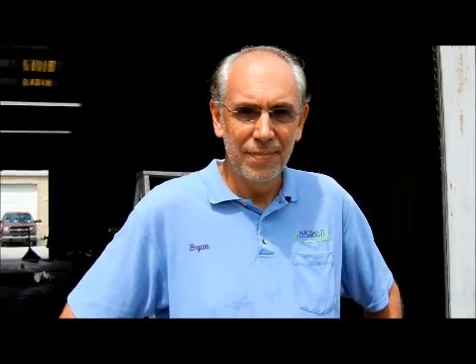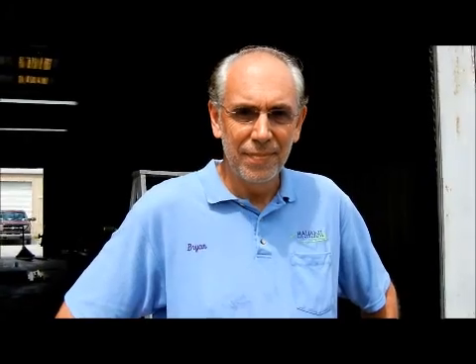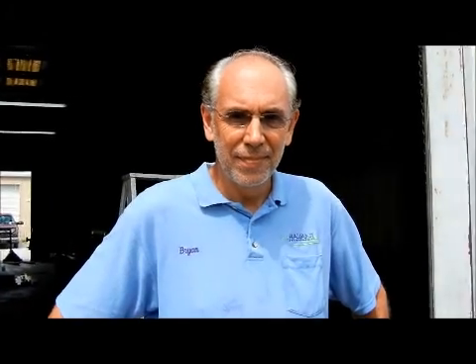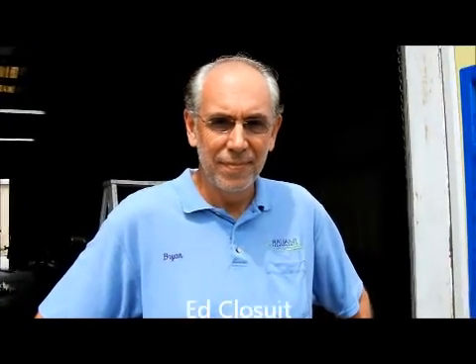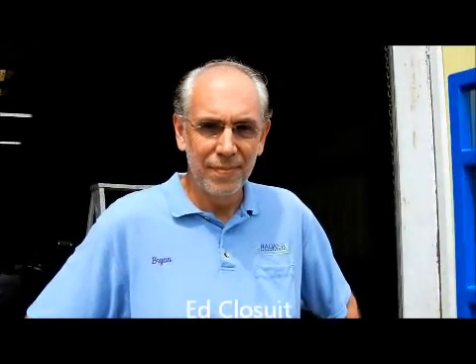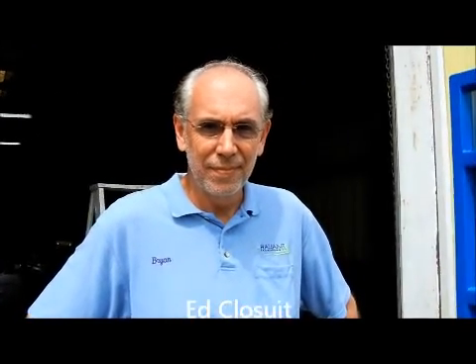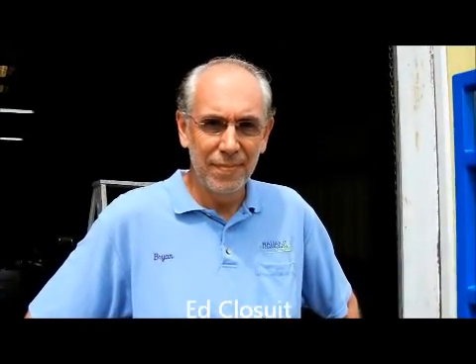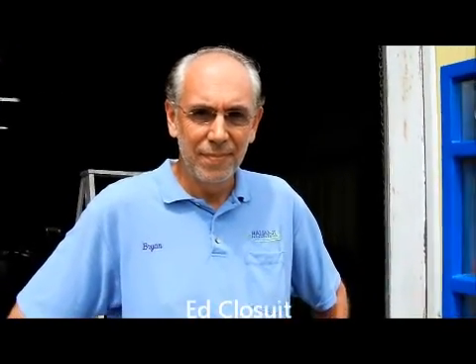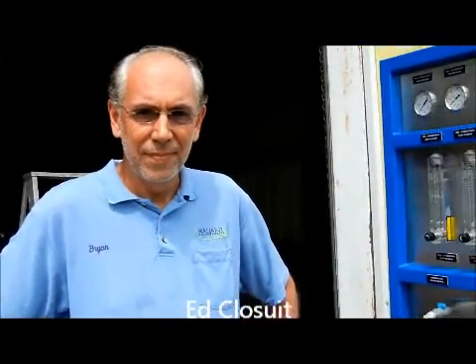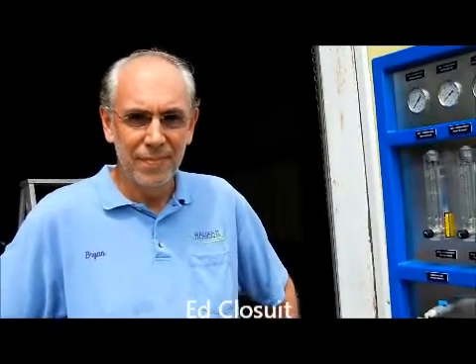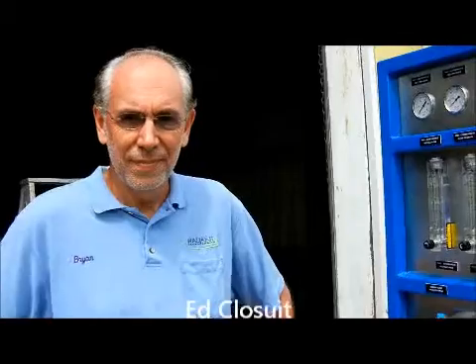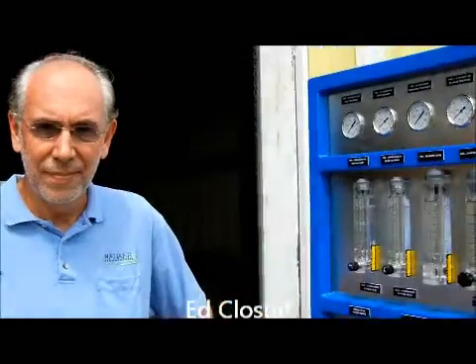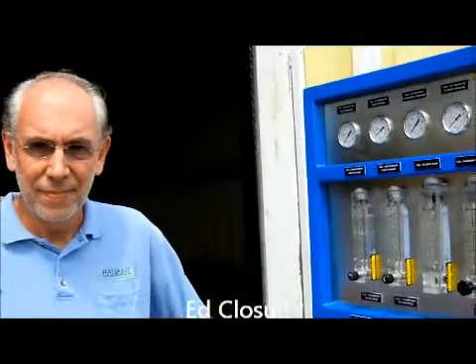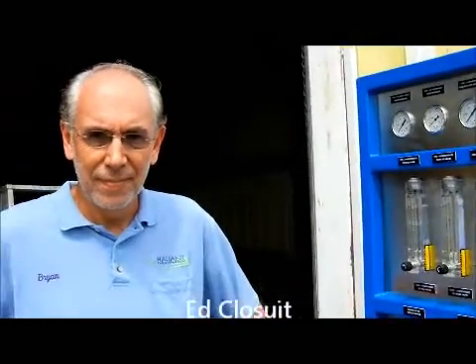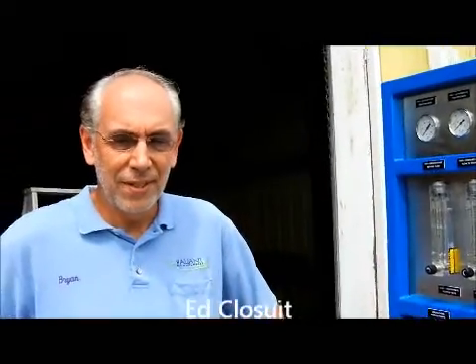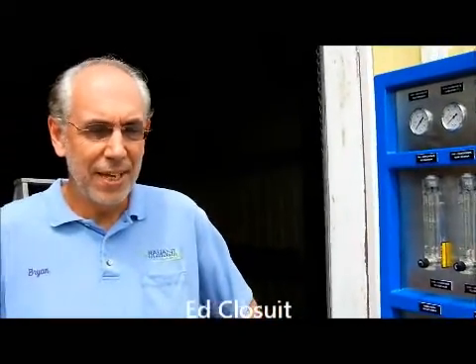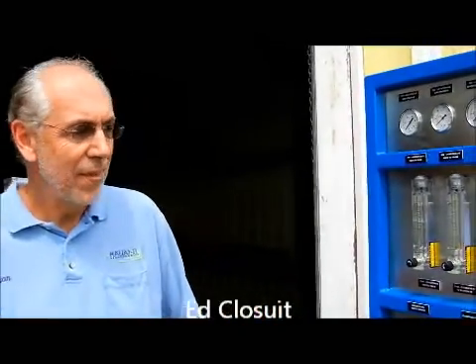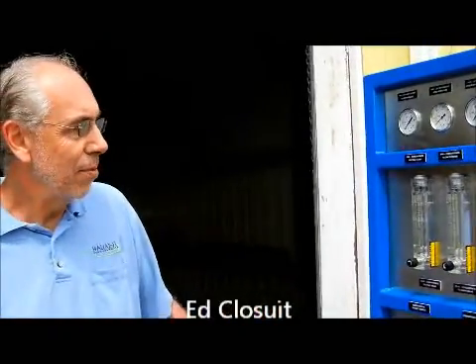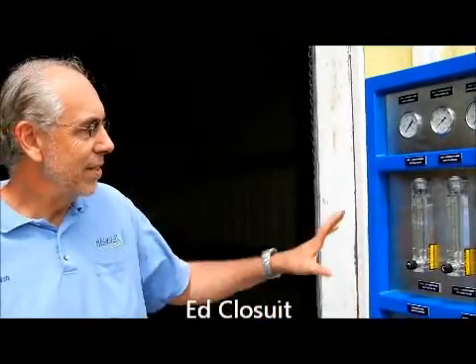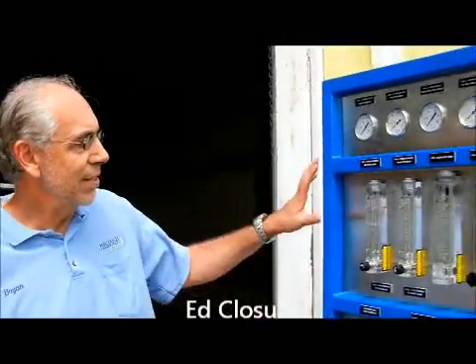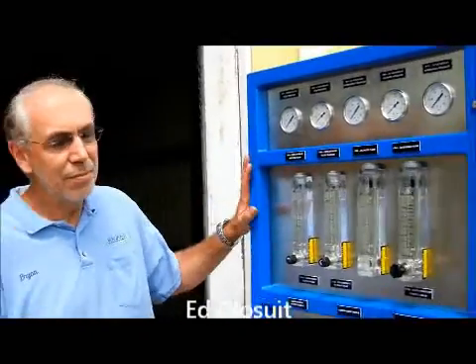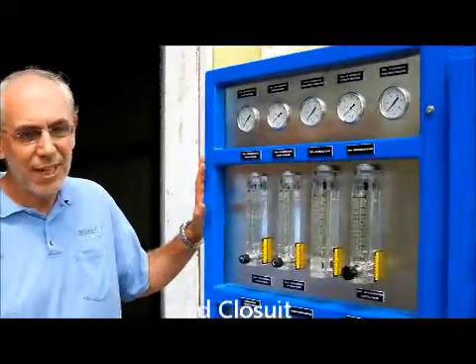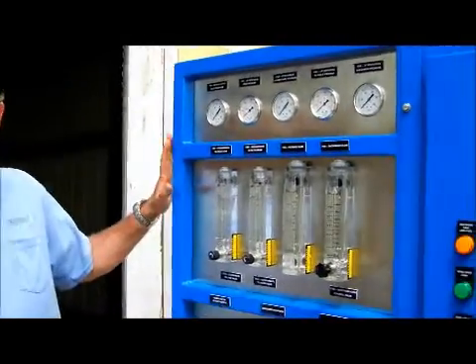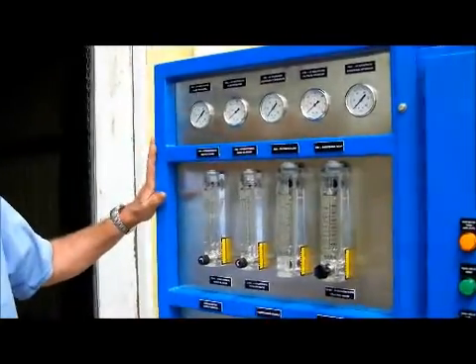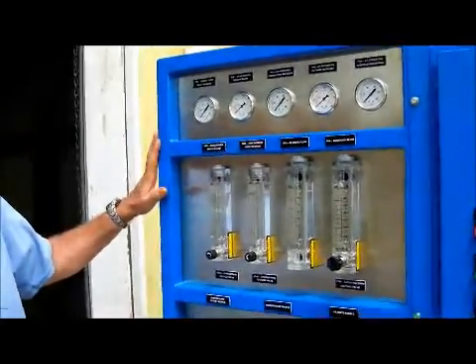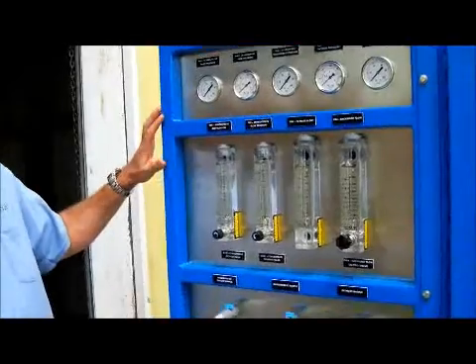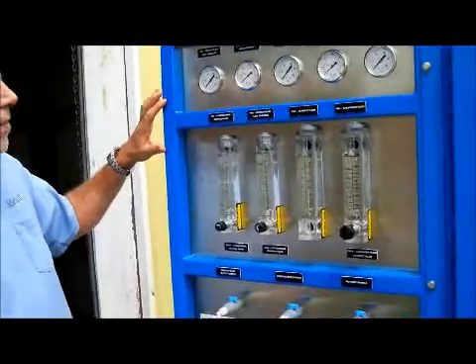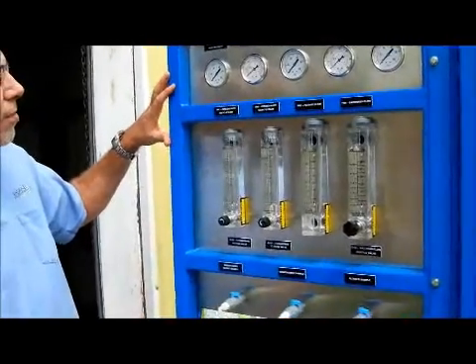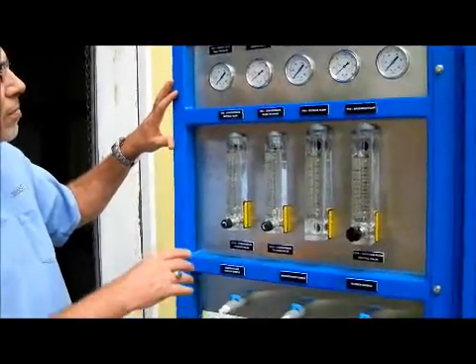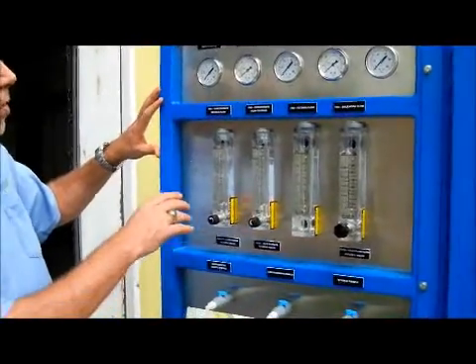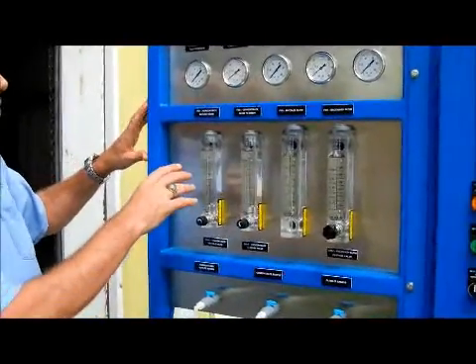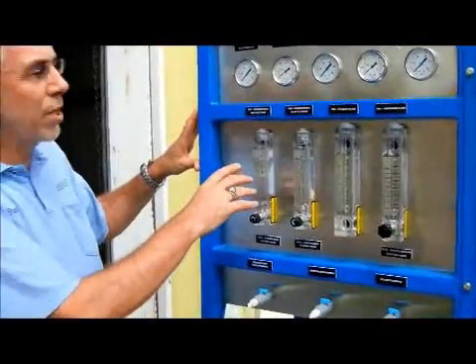We're going to go over the UF system. This is the system. It's designed to make about six gallons a minute of filtered water.